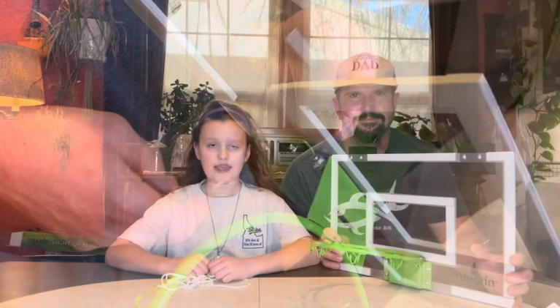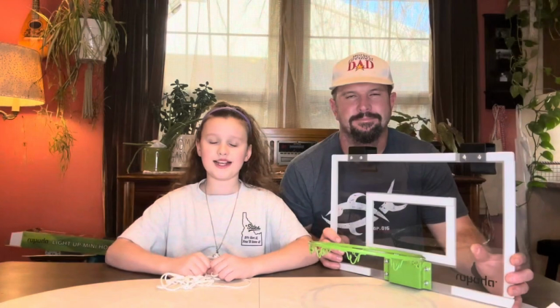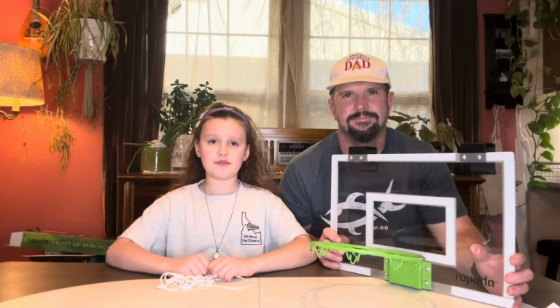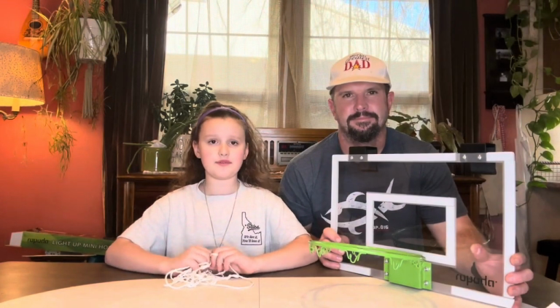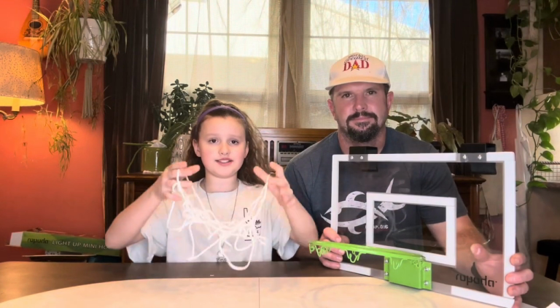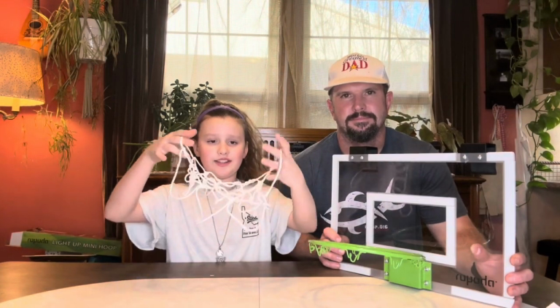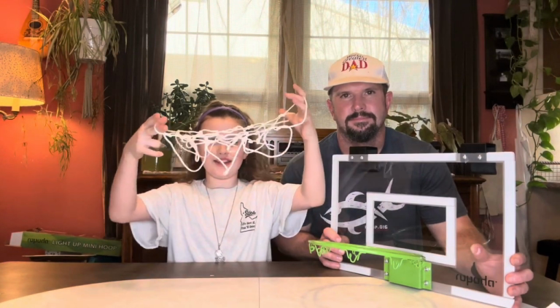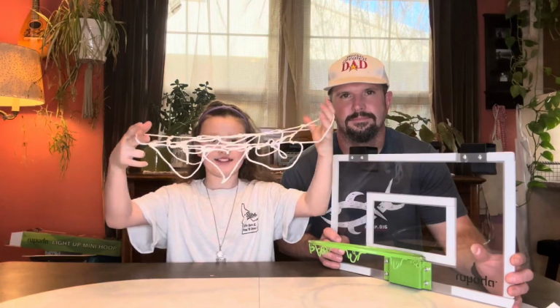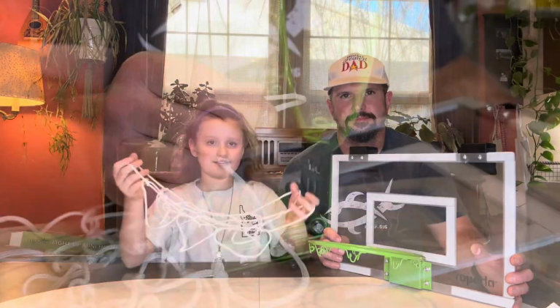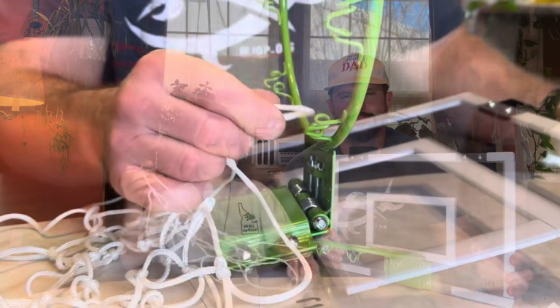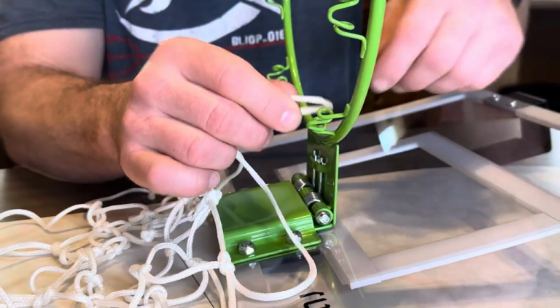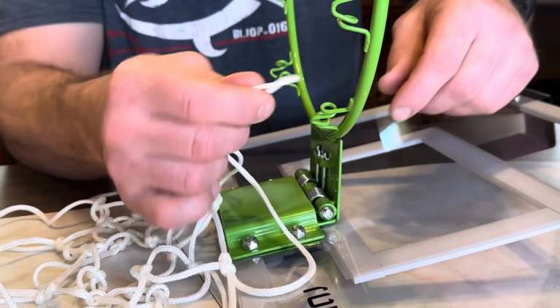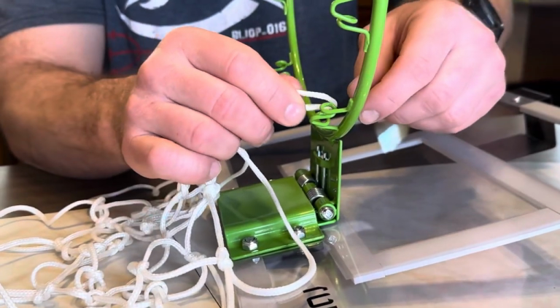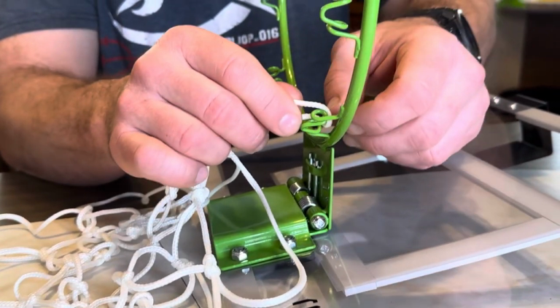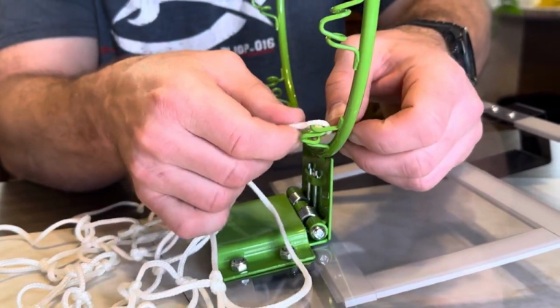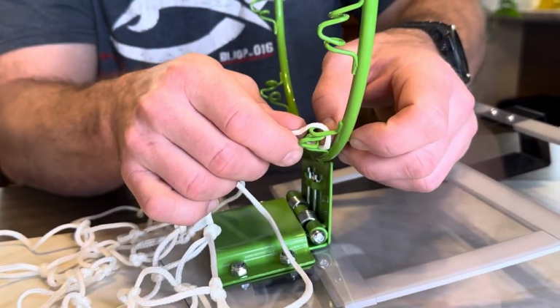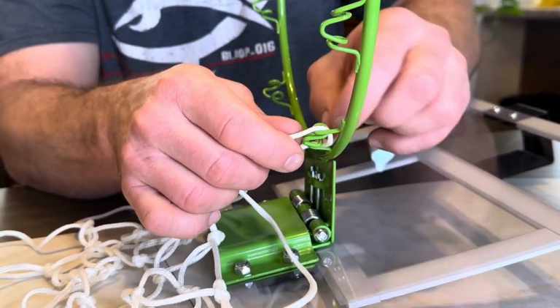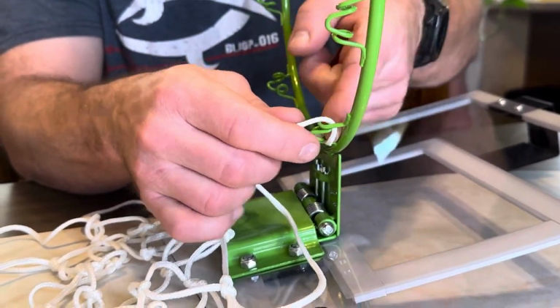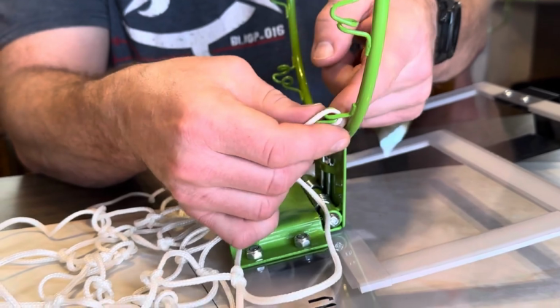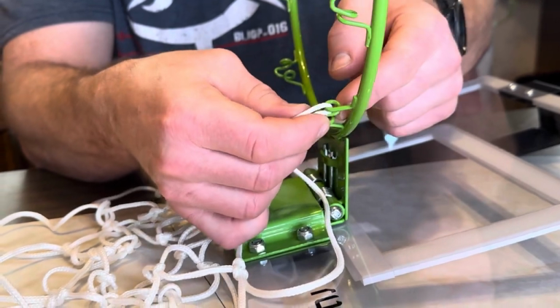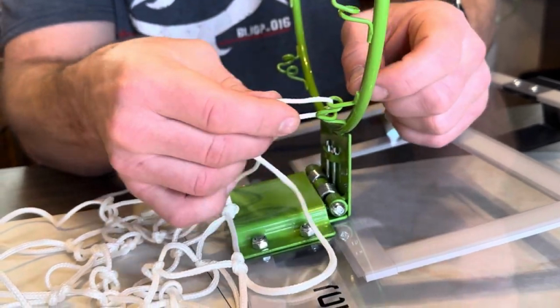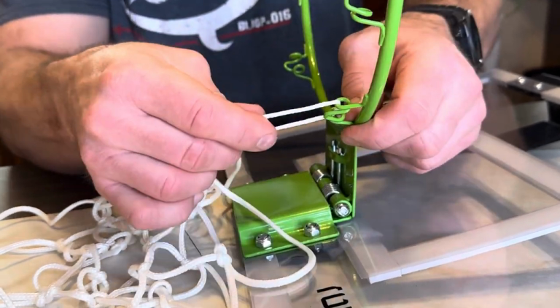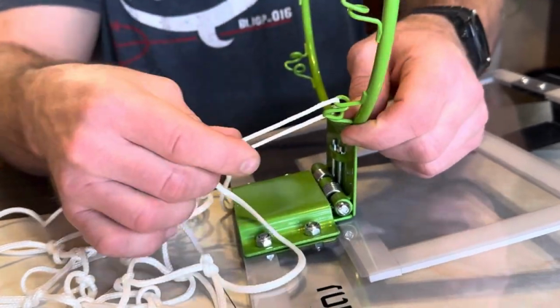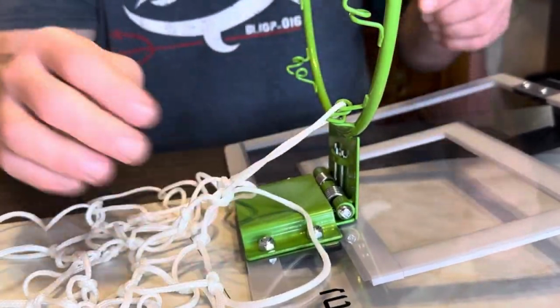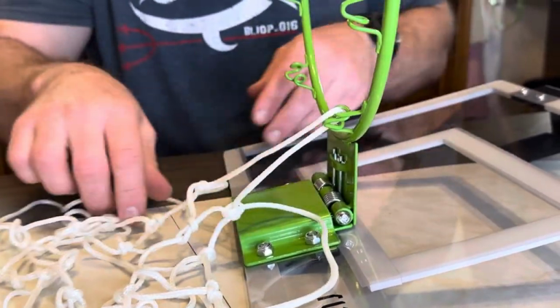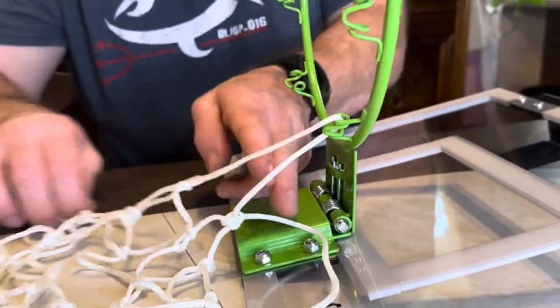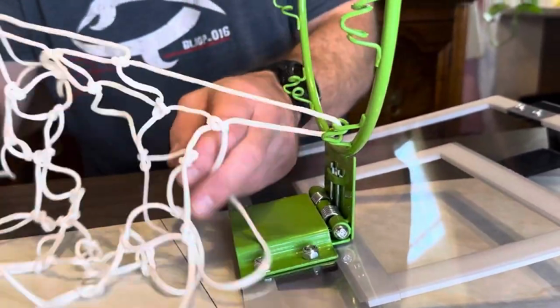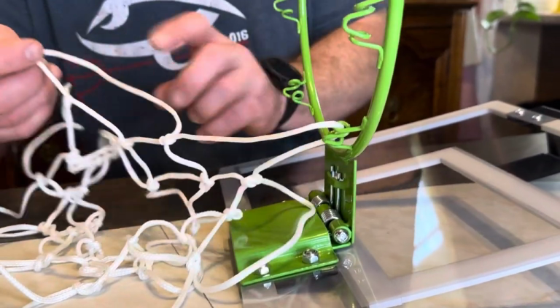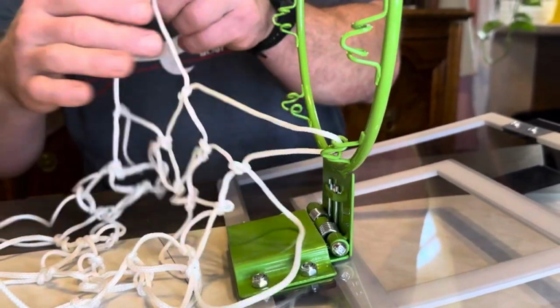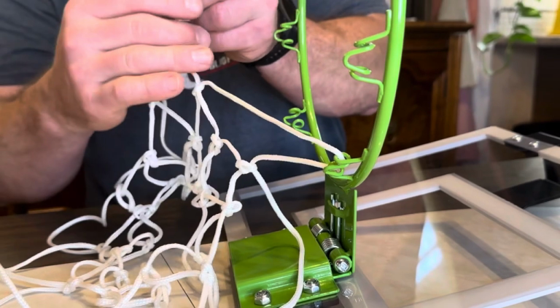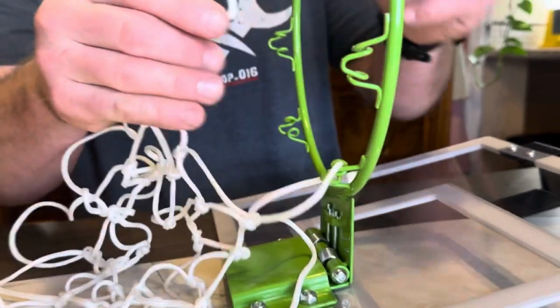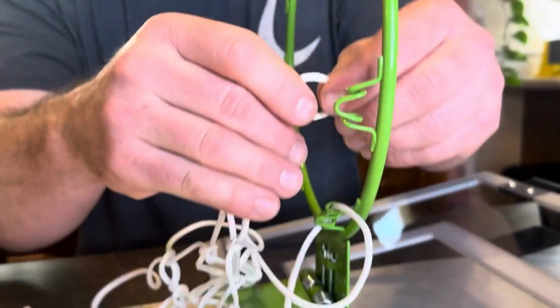Our last step is installing the net. To install our net, we're just simply going to take these over the top and pull that in — we'll do that all the way around.